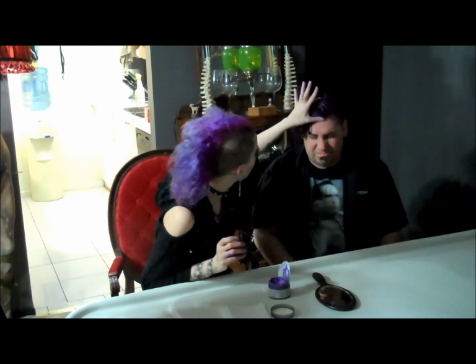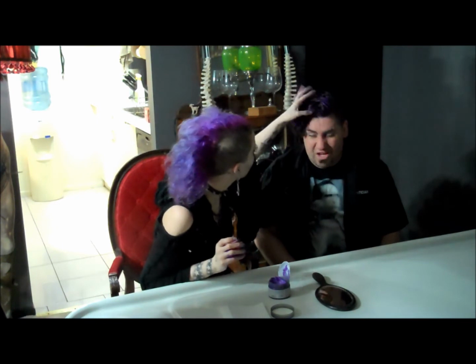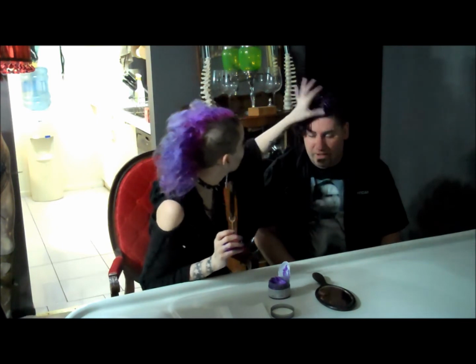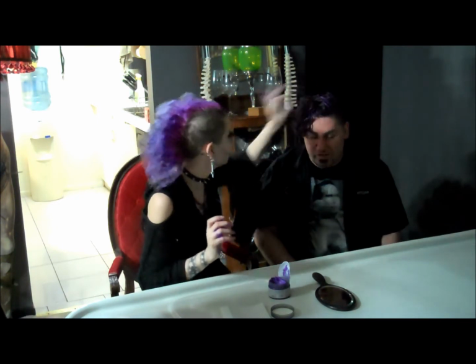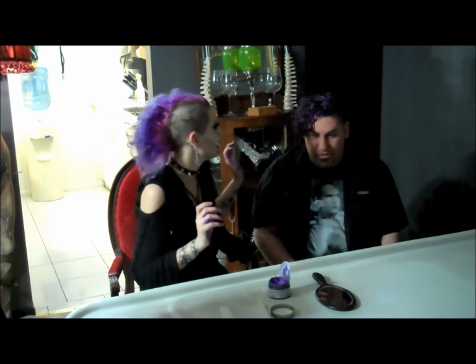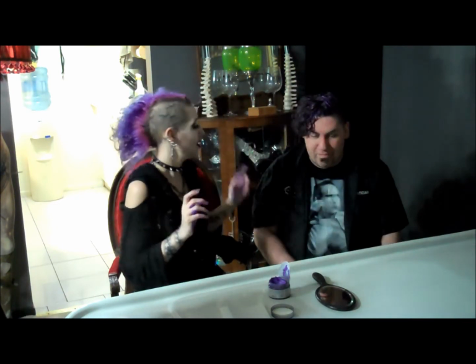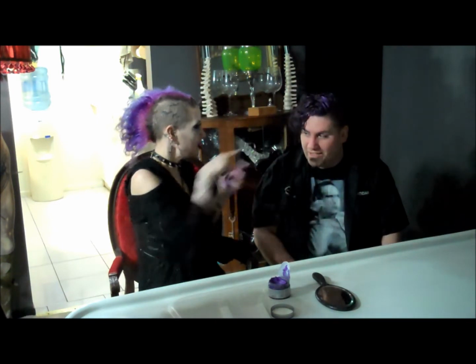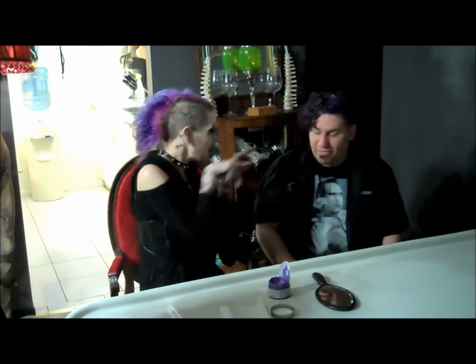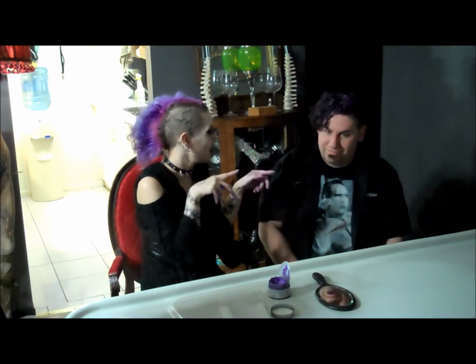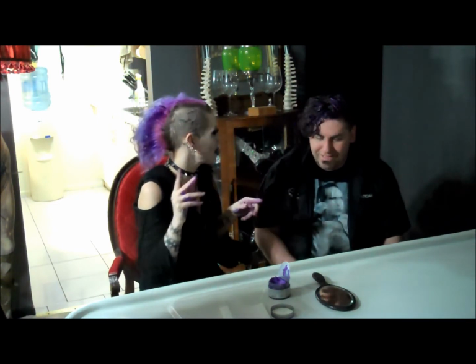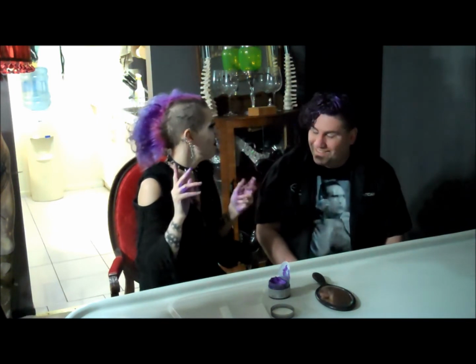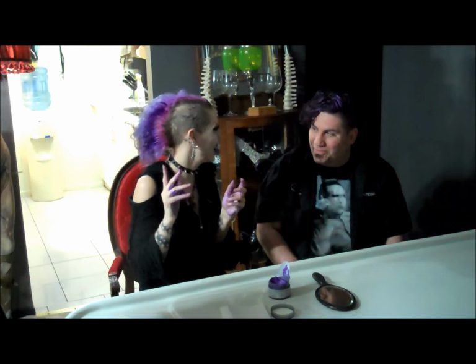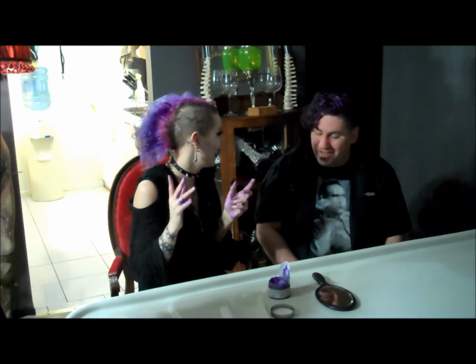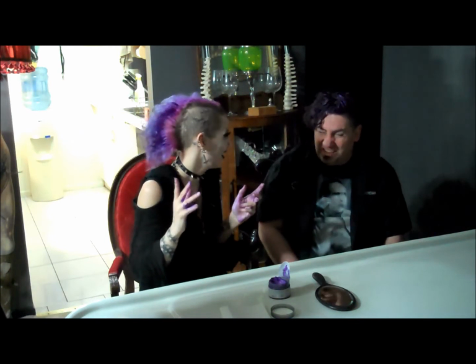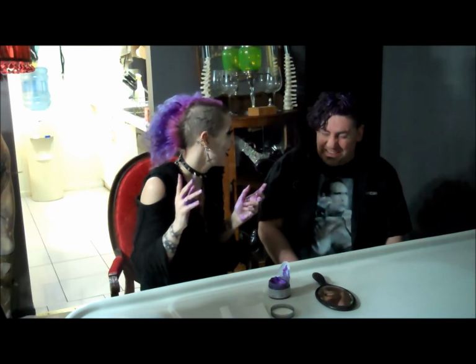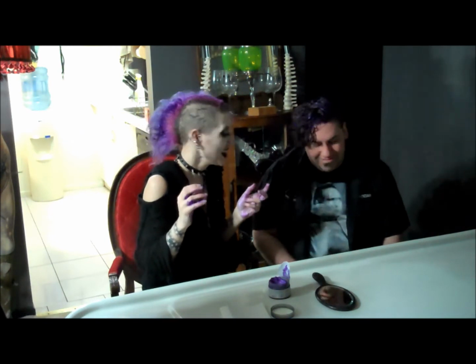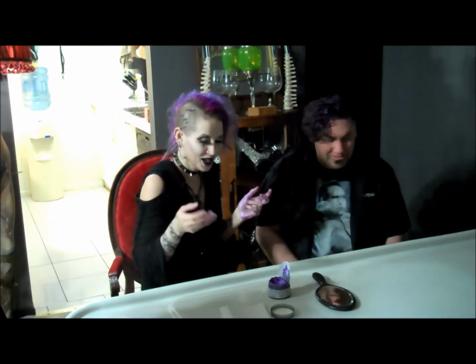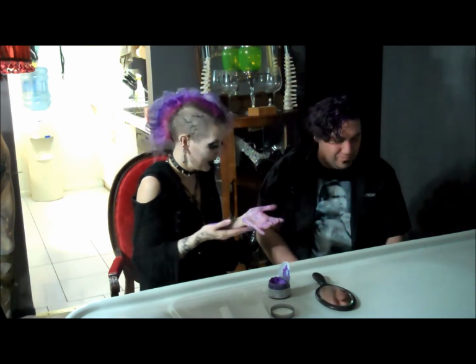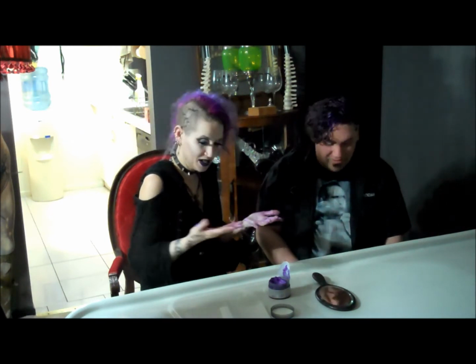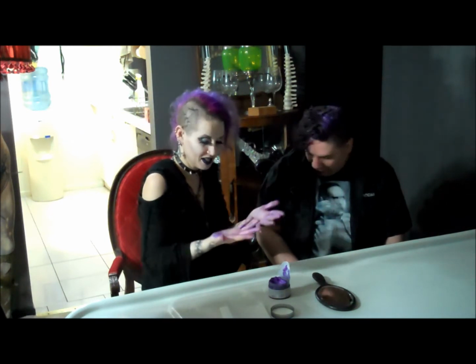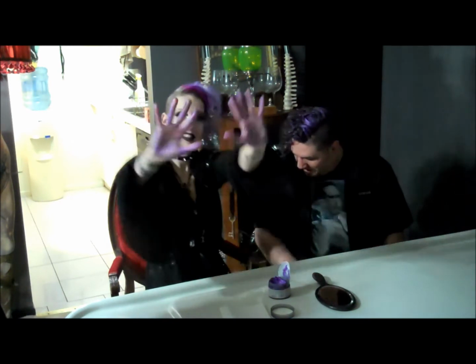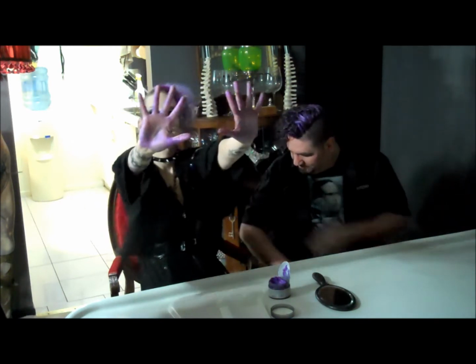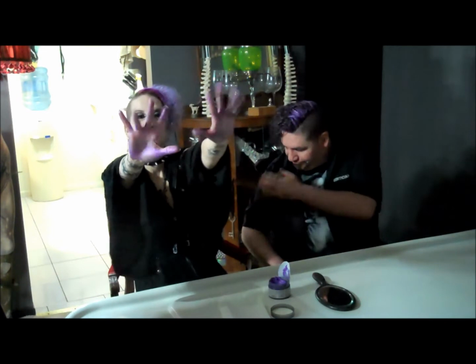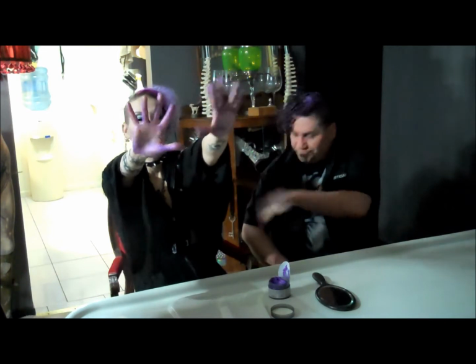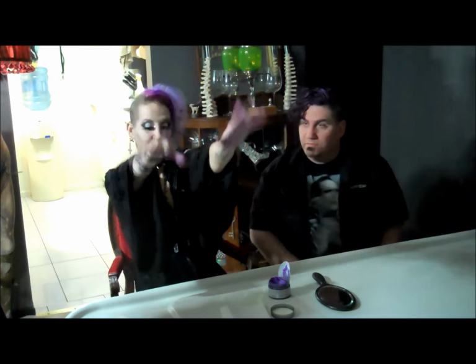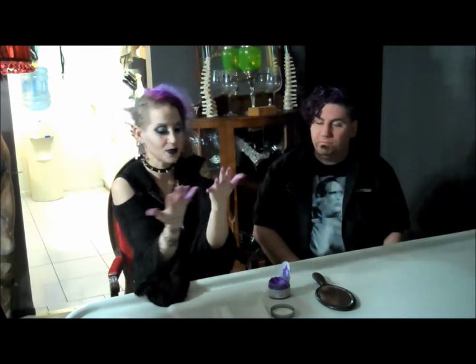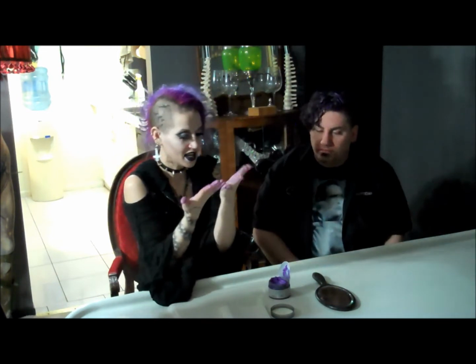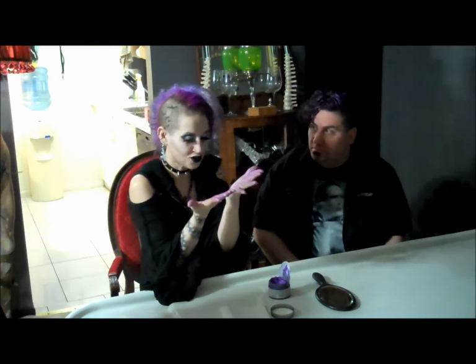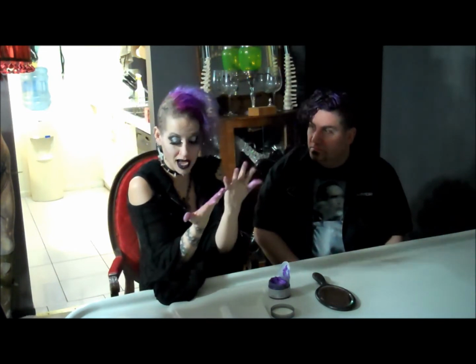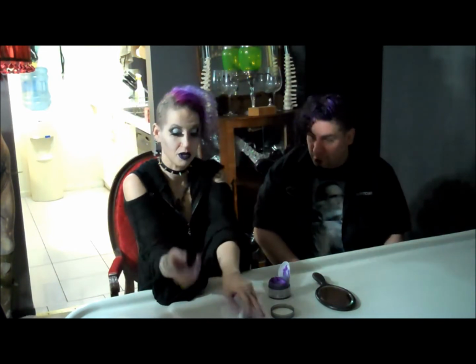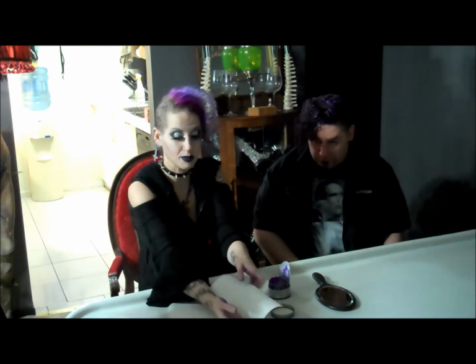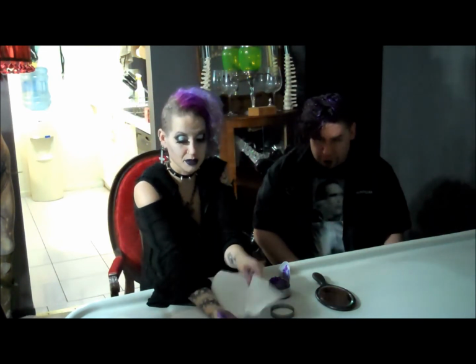I like it. I have metallic purple hands now. It says it dries matte, but it looks pretty goddamn metallic to me. Somehow I feel like that's not going to help you very much.